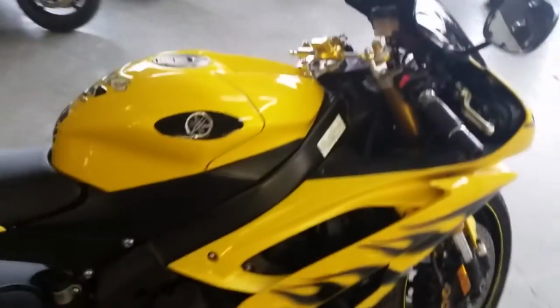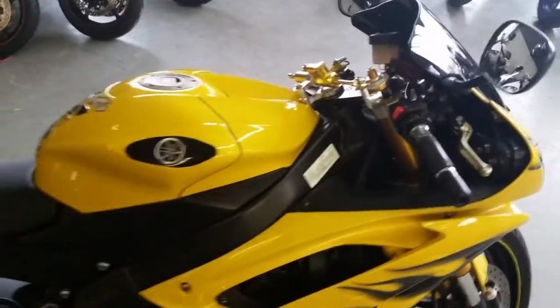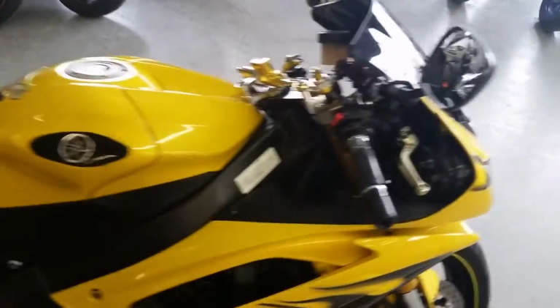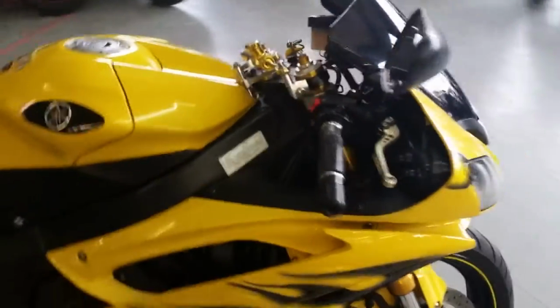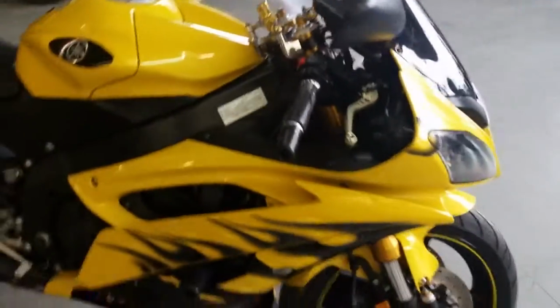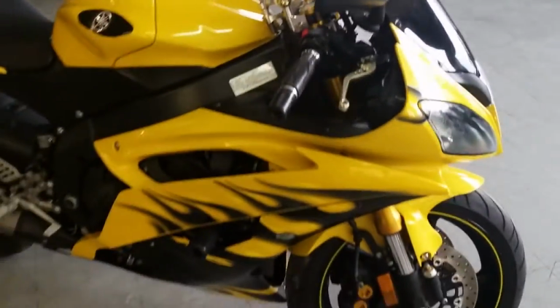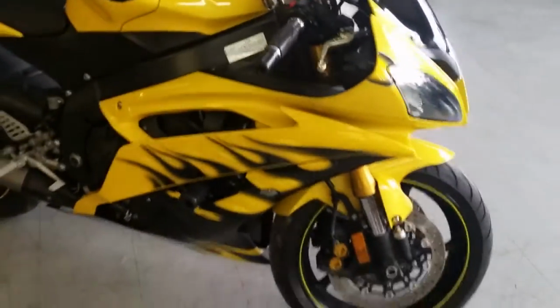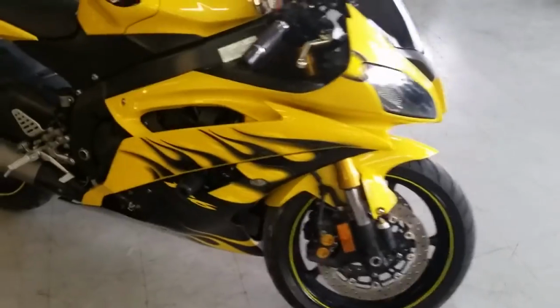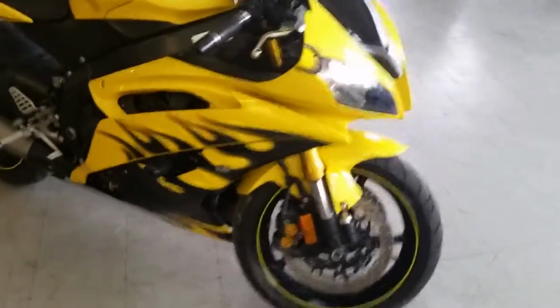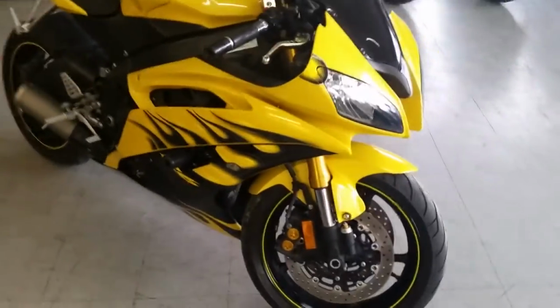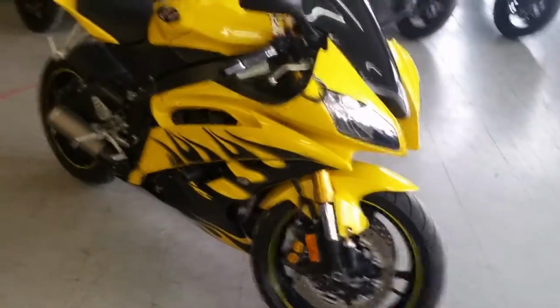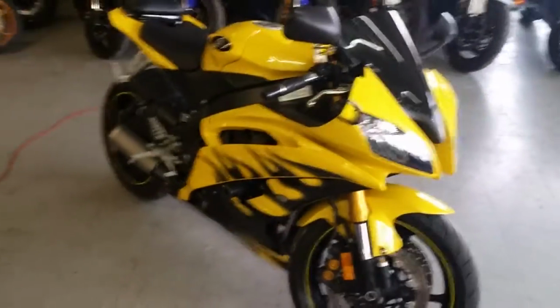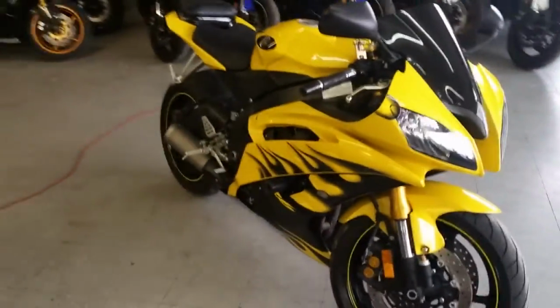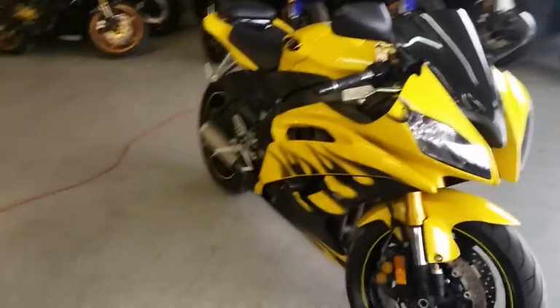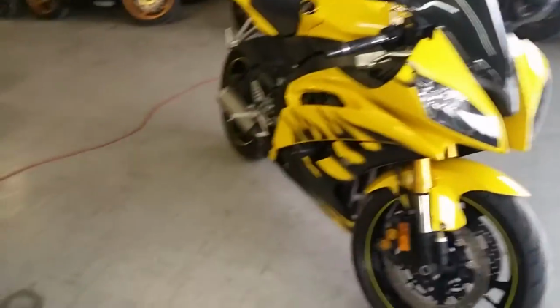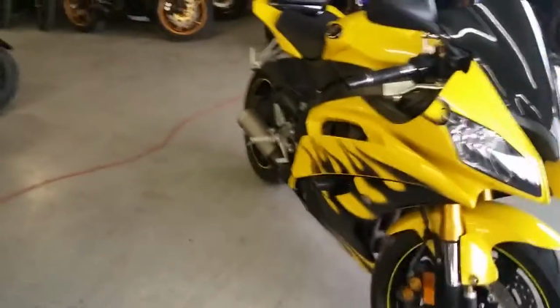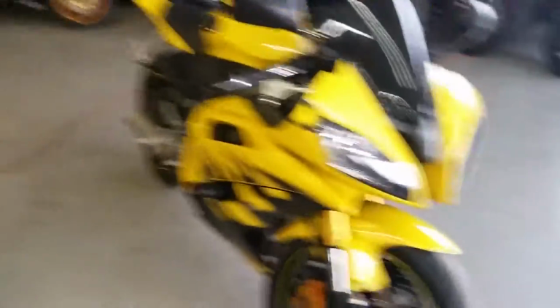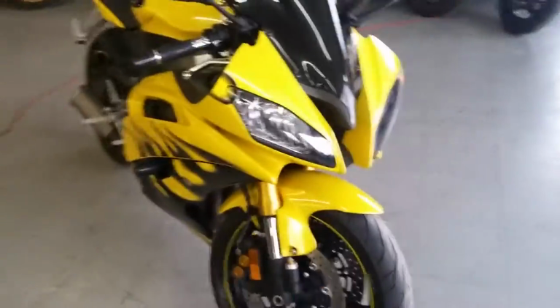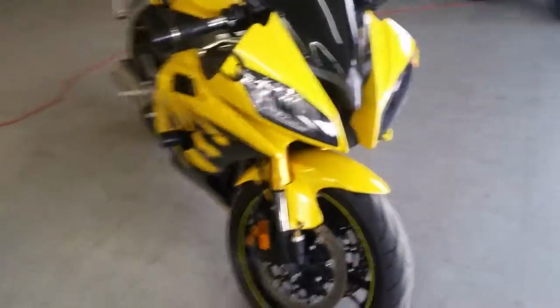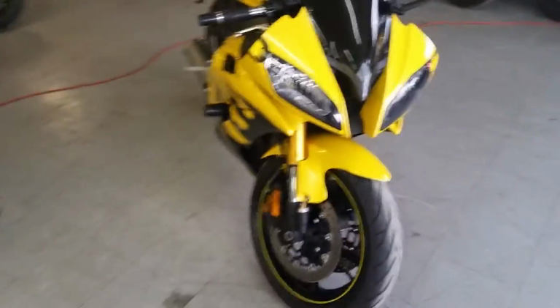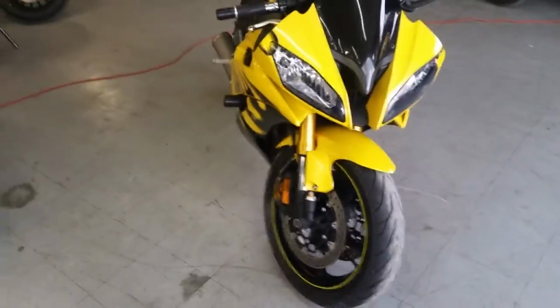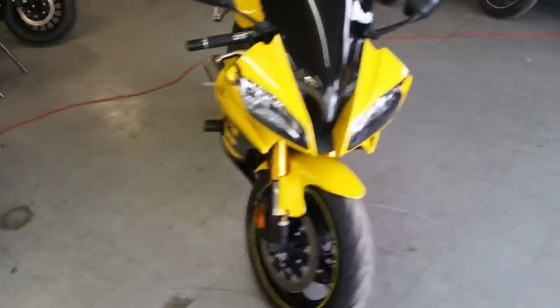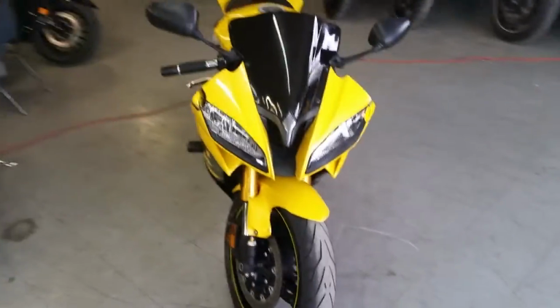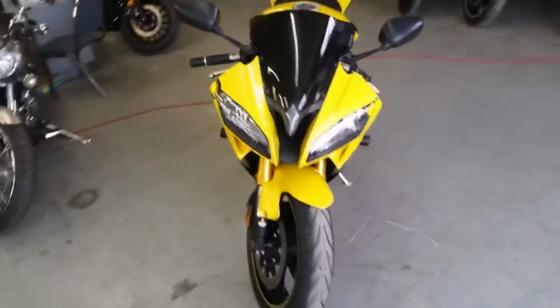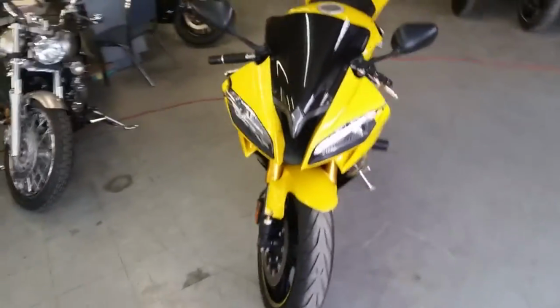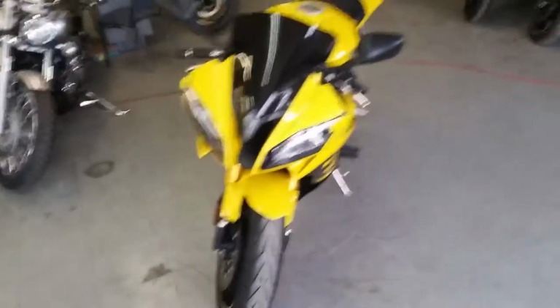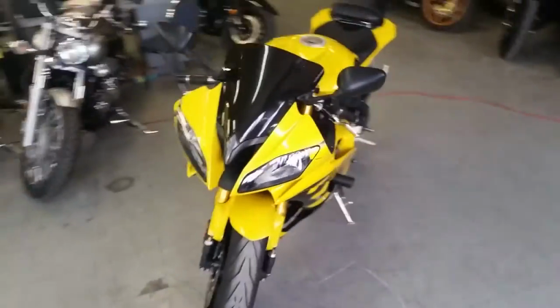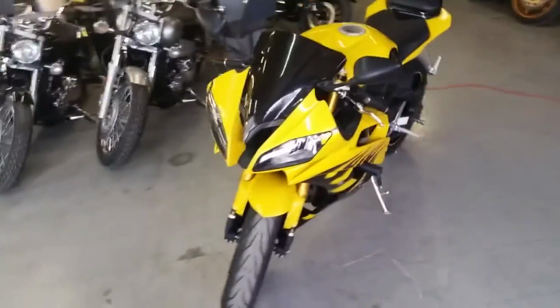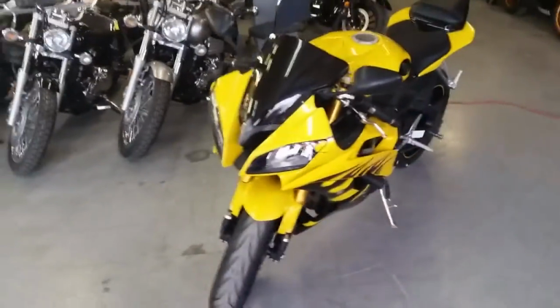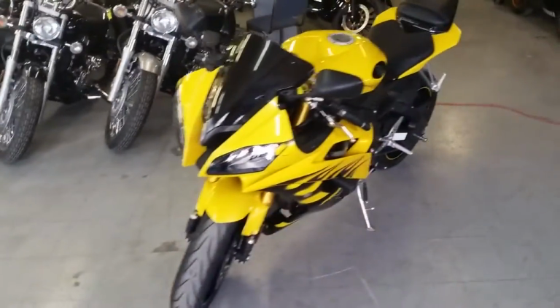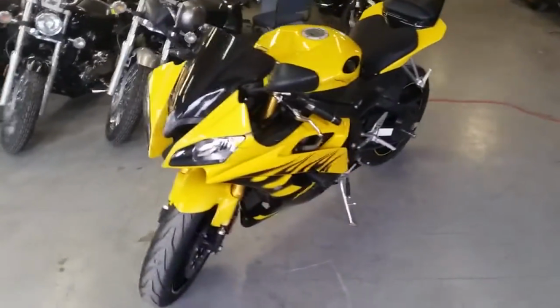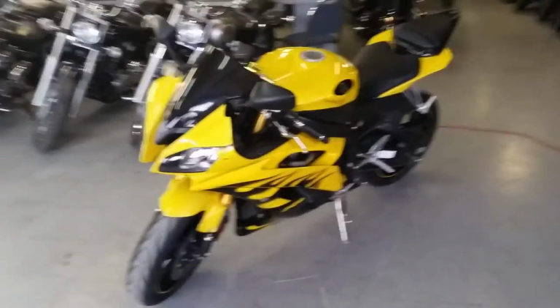It features an FY steering dampener, fender eliminator kit, frame sliders, tinted windscreen, and more. This thing's just been serviced at an authorized Yamaha dealership. It's been inspected, certified, and includes a one-year warranty.